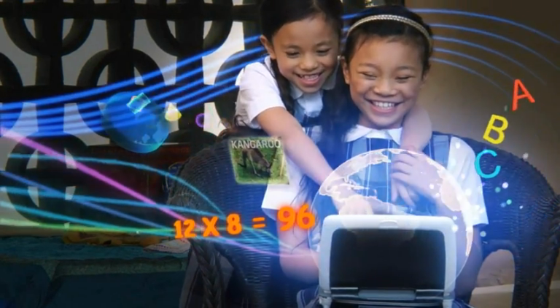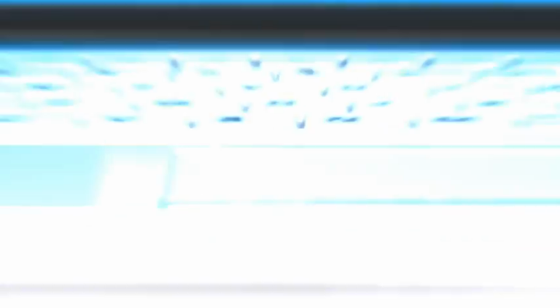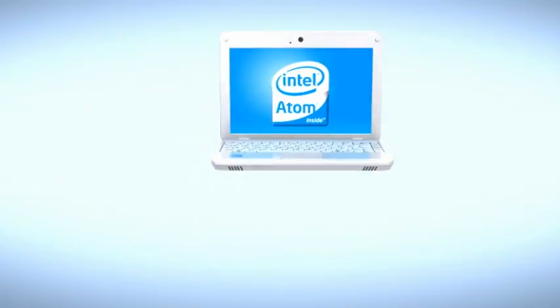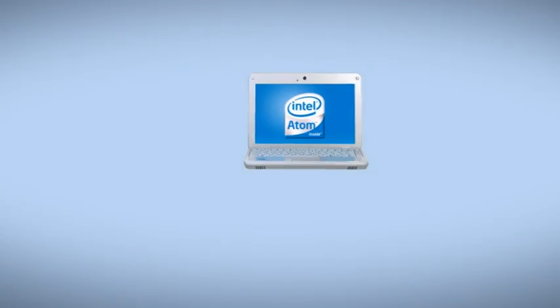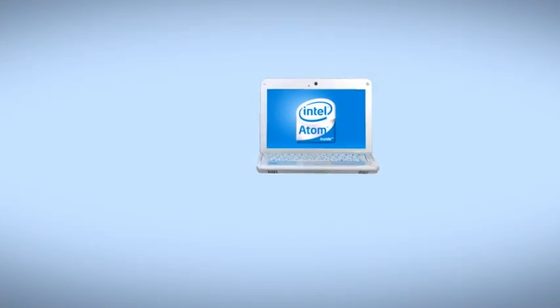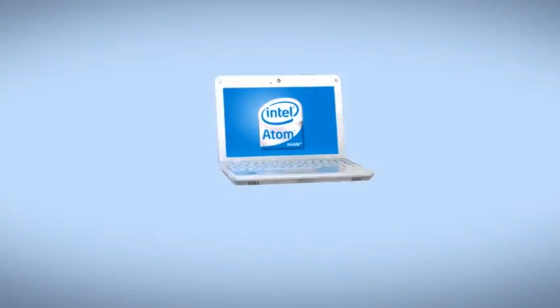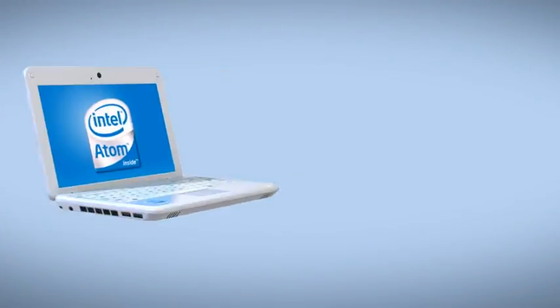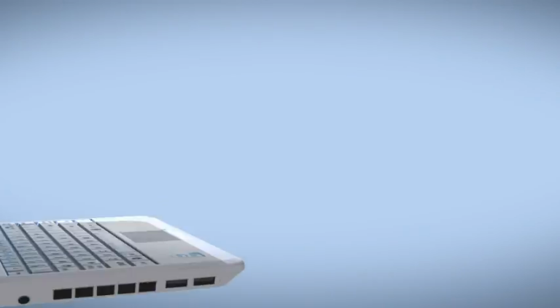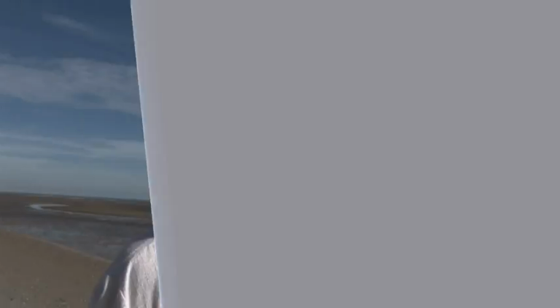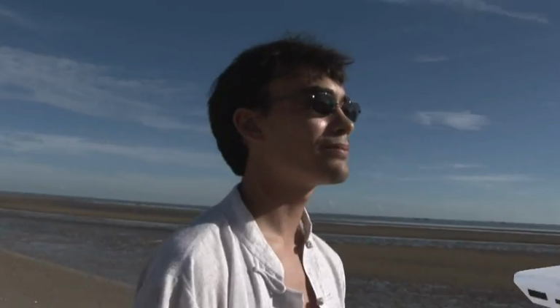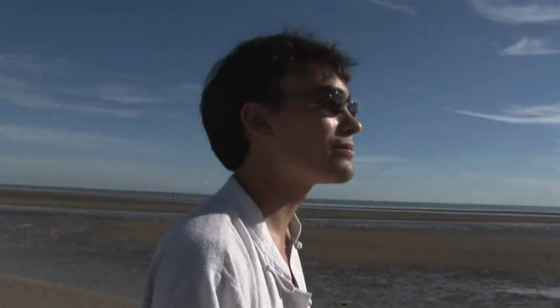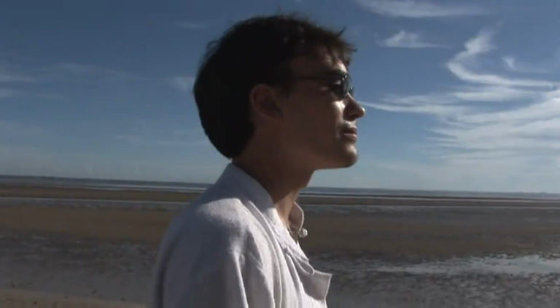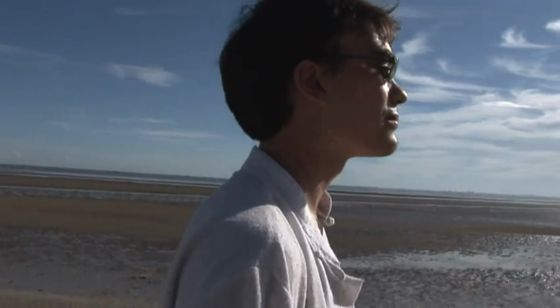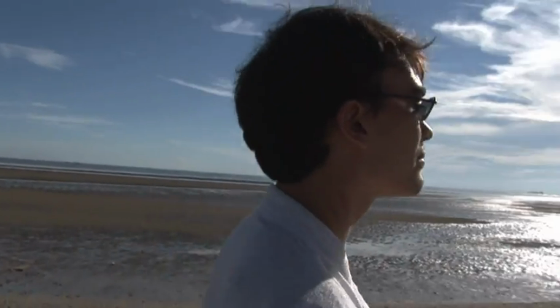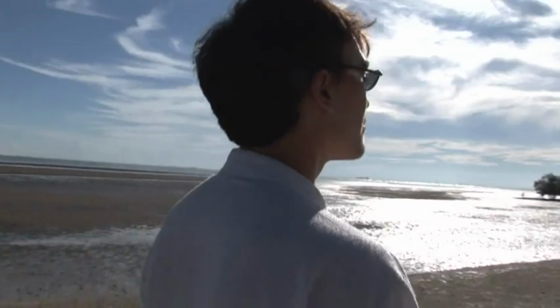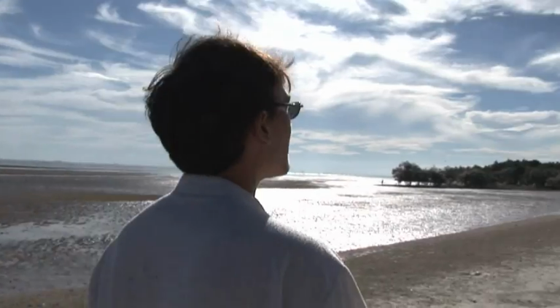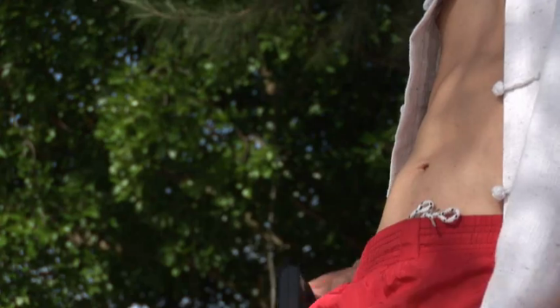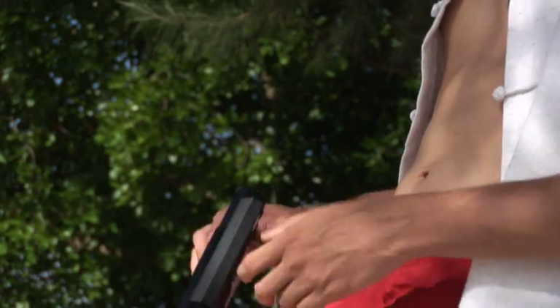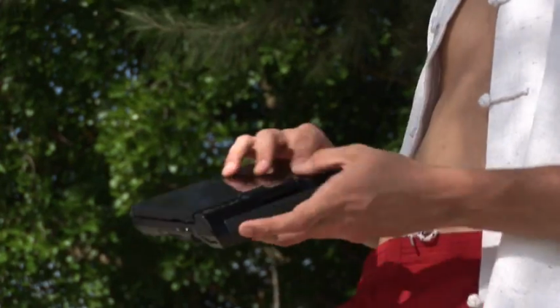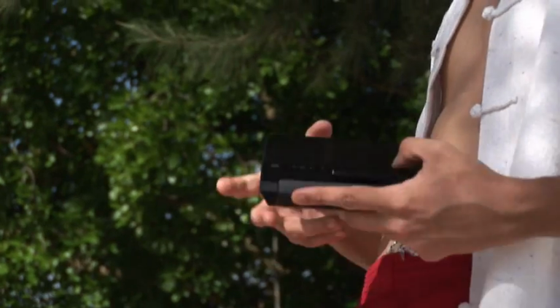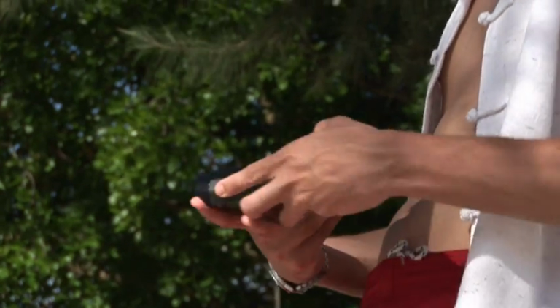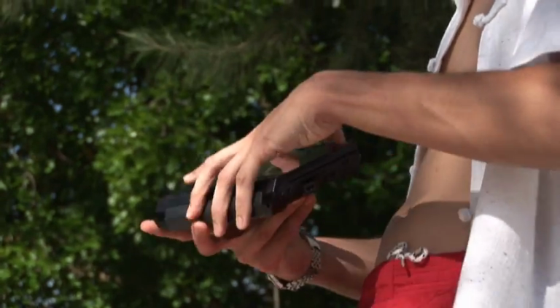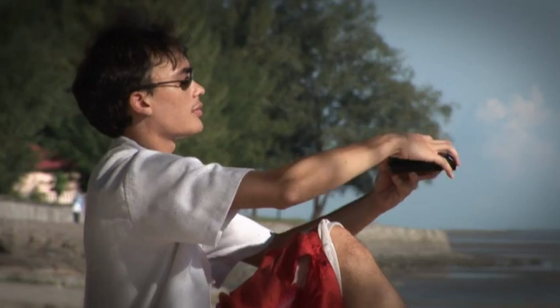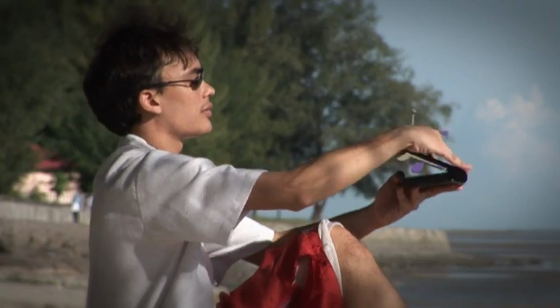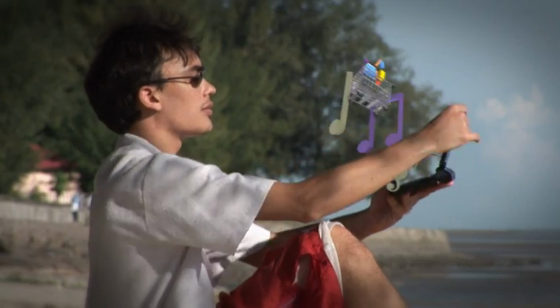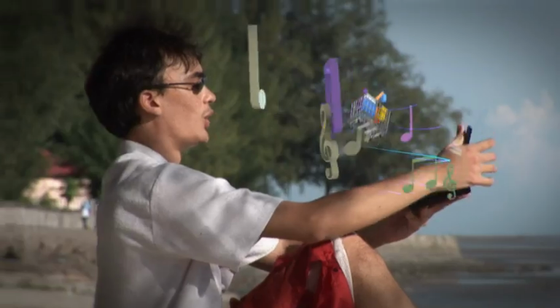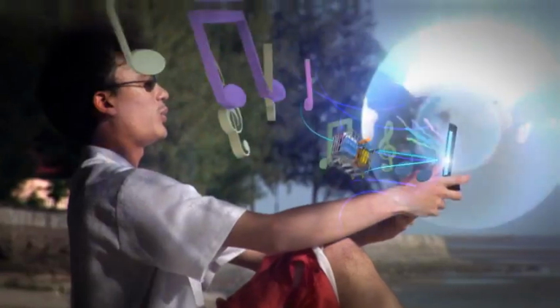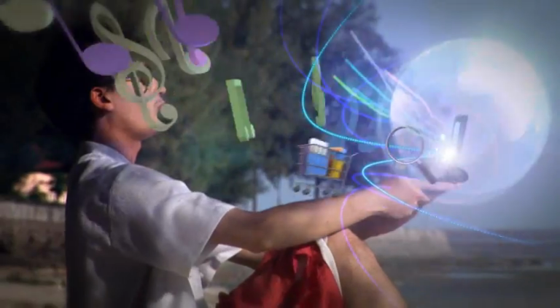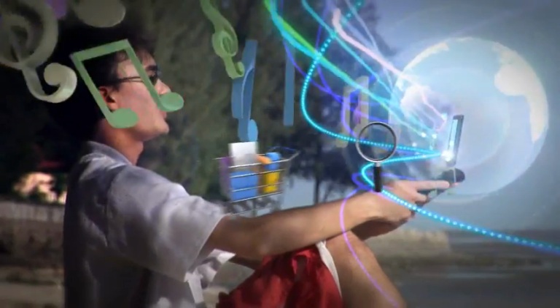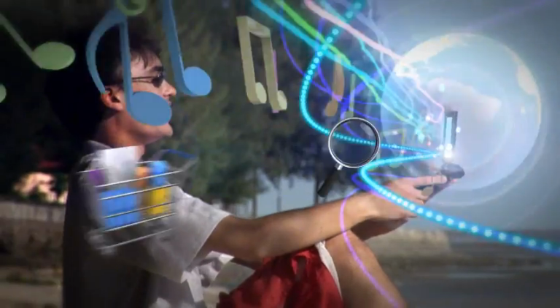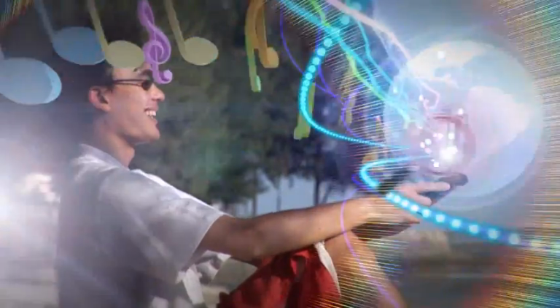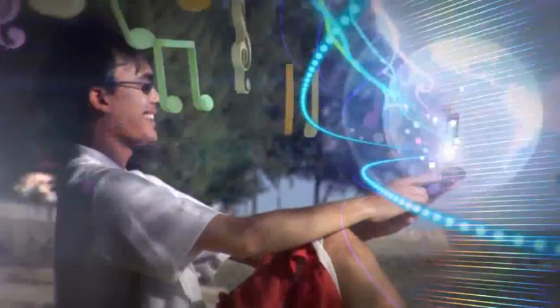The Netbook is perfect for when you're on the move. Small enough to fit in your bag, it's like bringing the Internet along wherever you go.